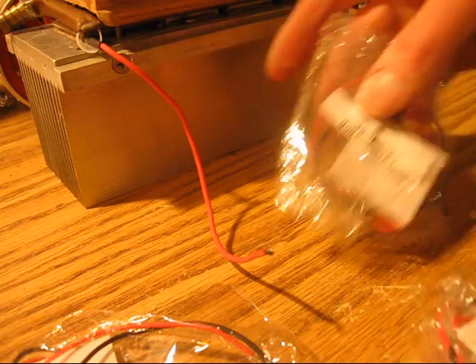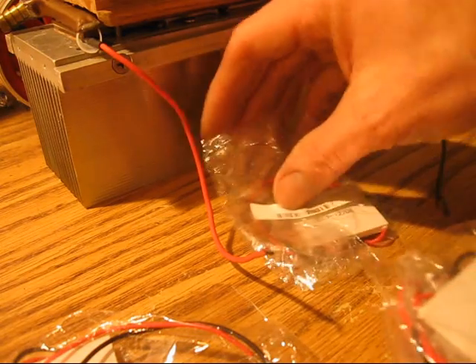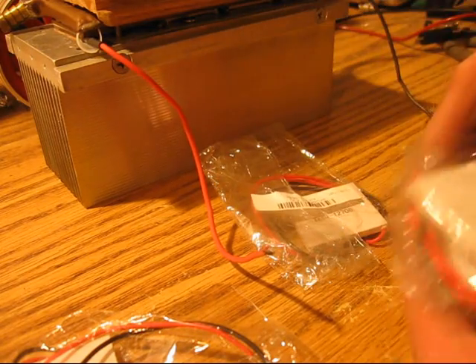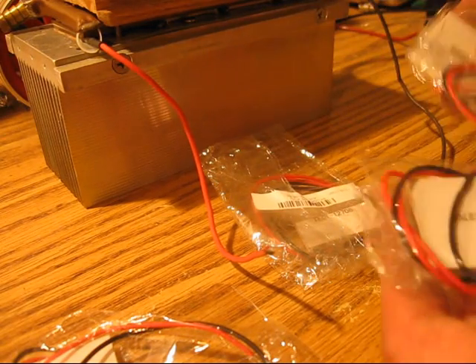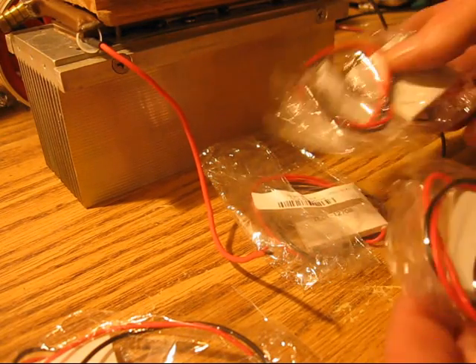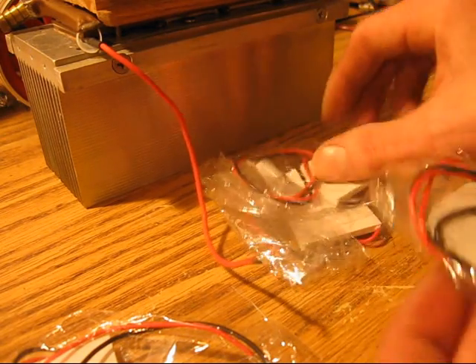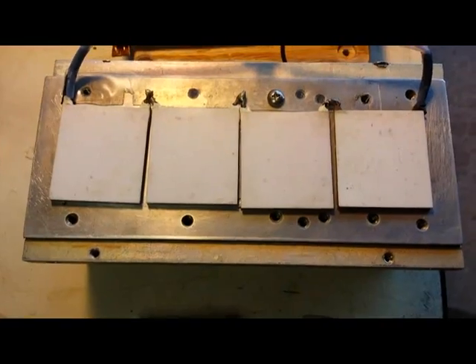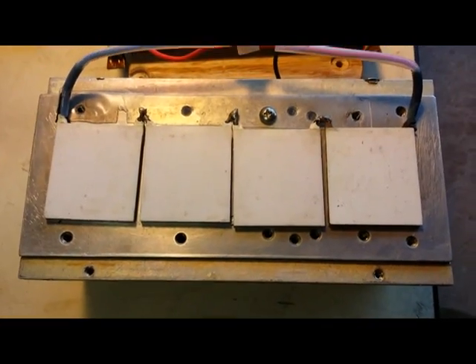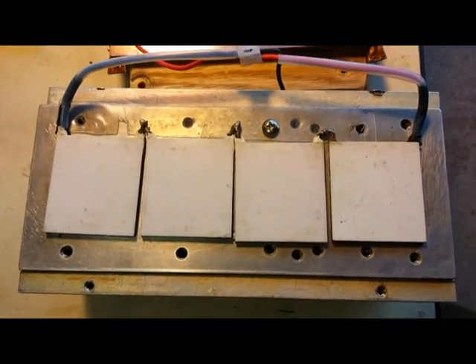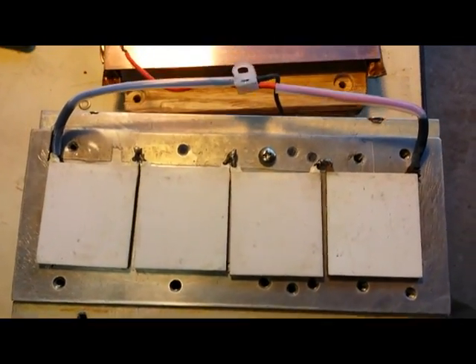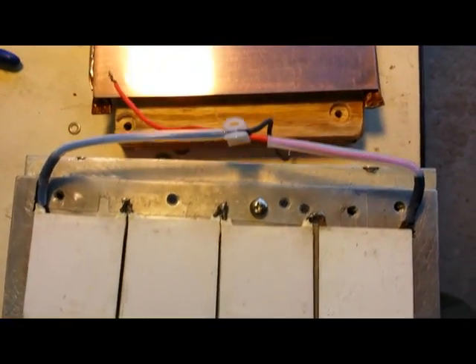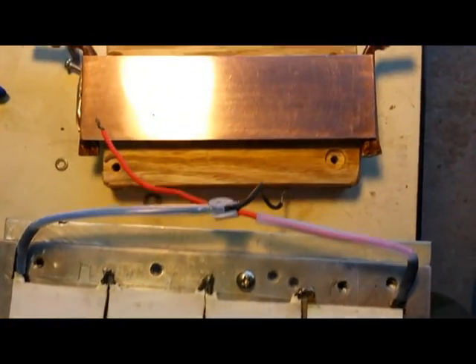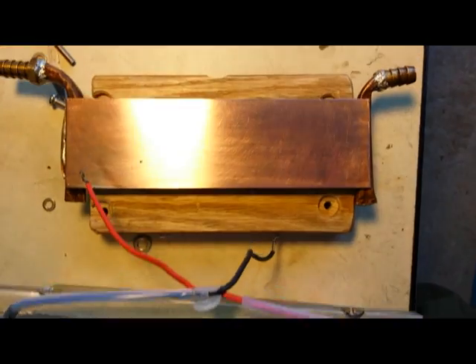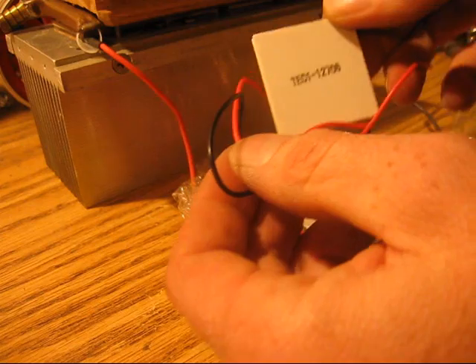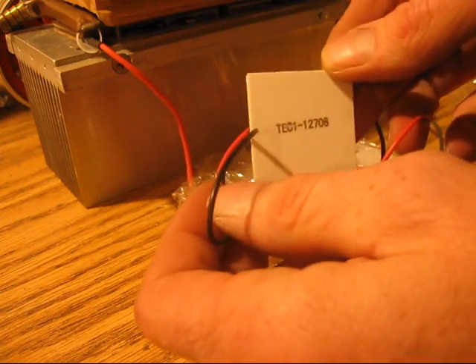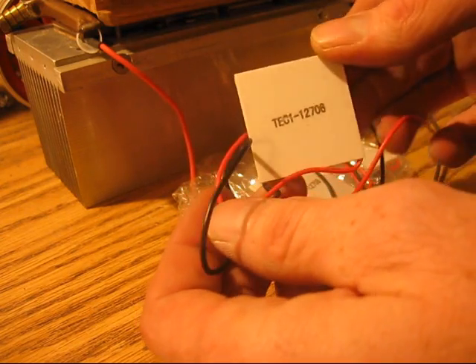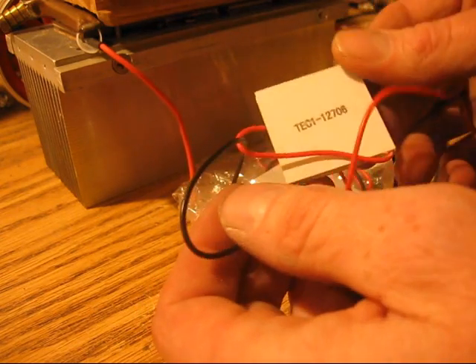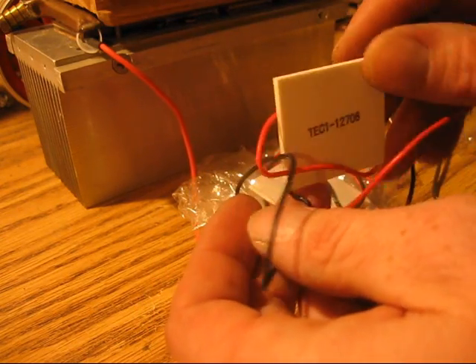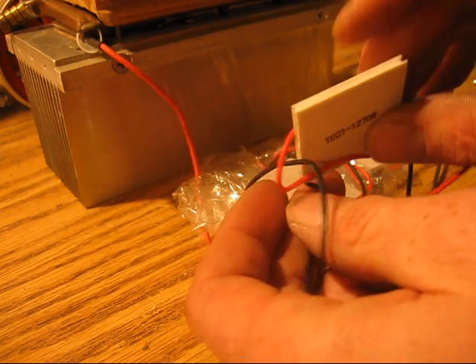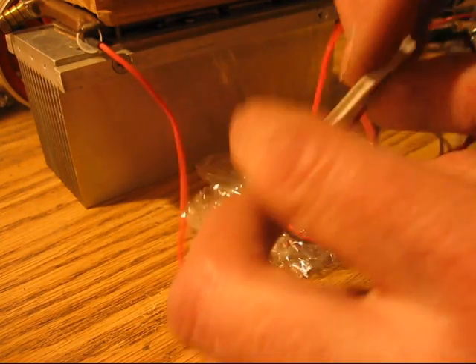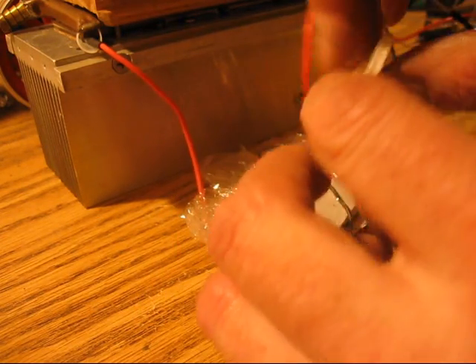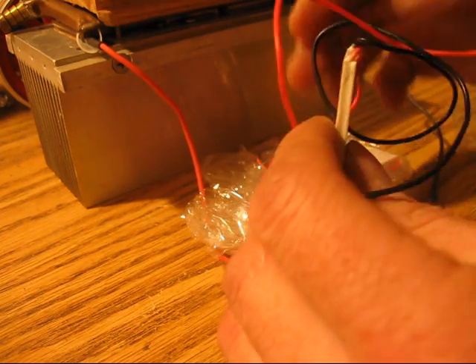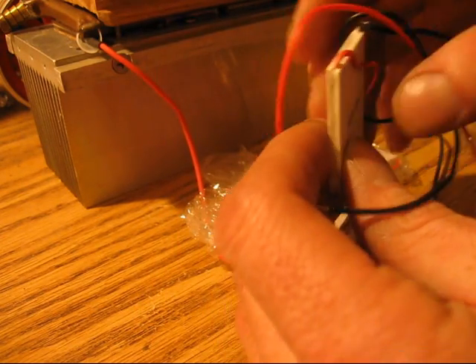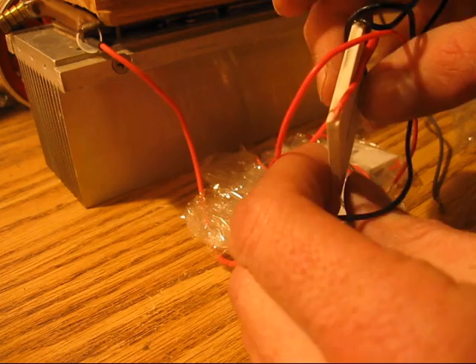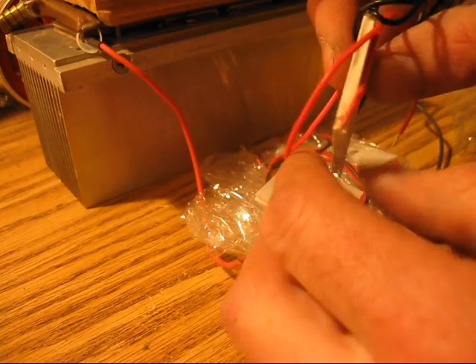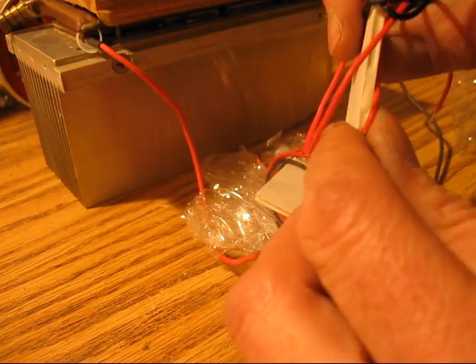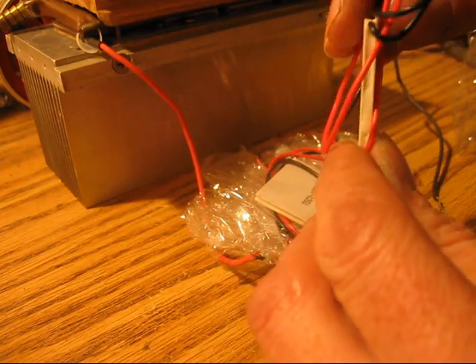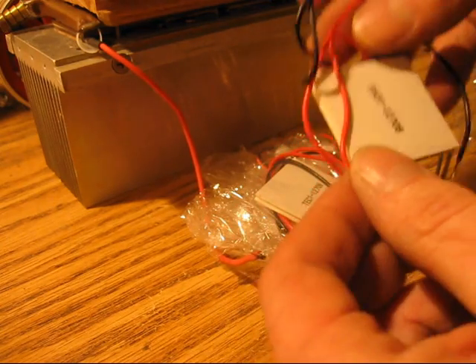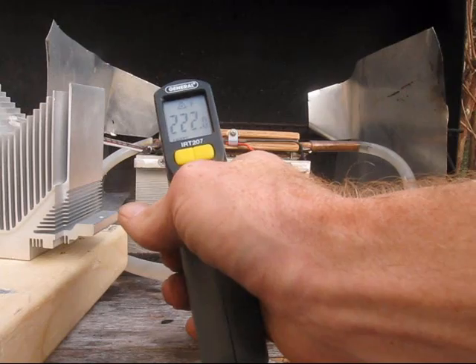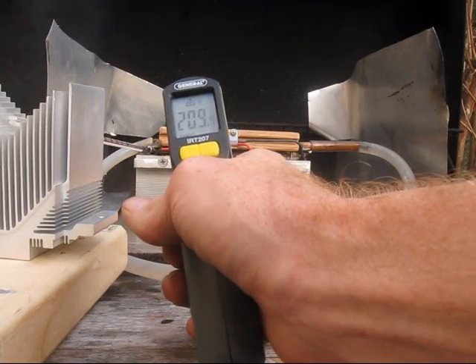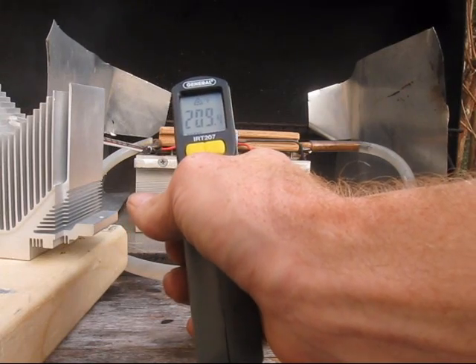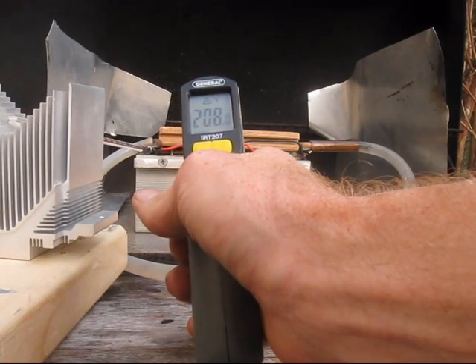Four of the inexpensive TEC-12706 modules are assembled in series. These modules are less than $3 each and are designed to be cooling devices with a maximum temperature rating of 150 Celsius or 300 Fahrenheit.